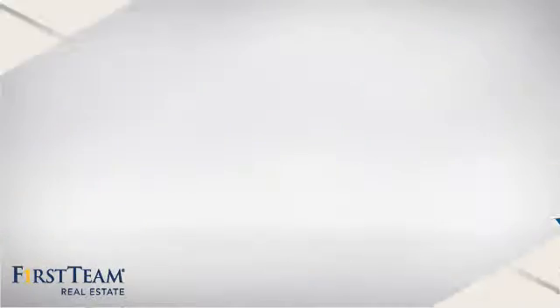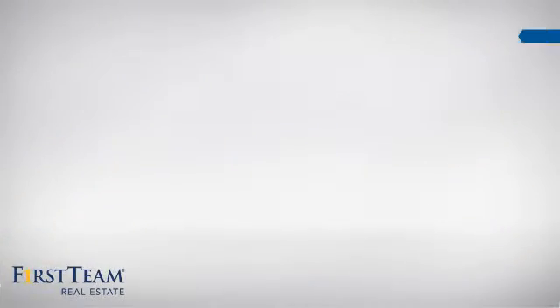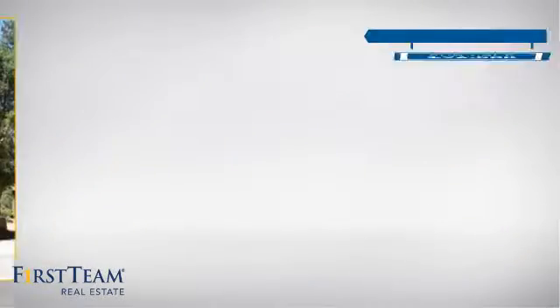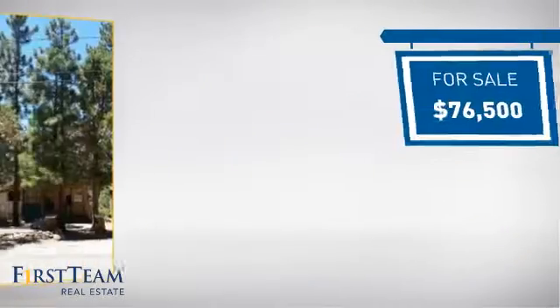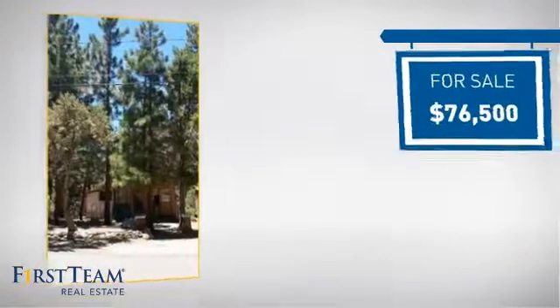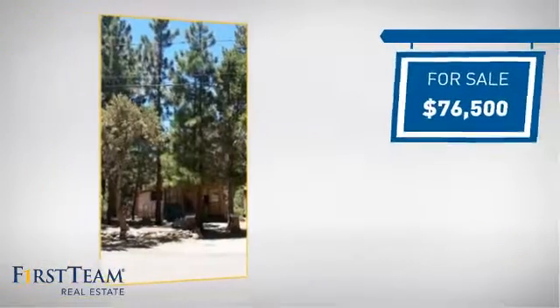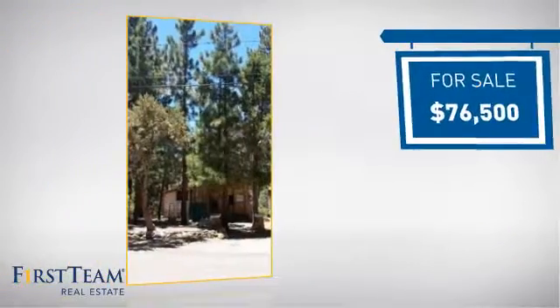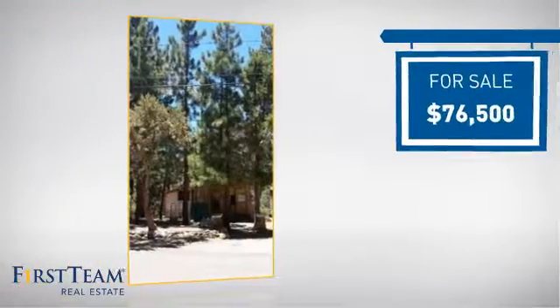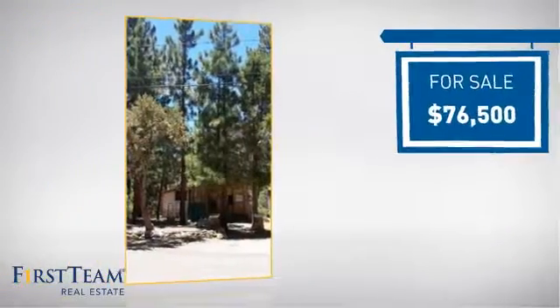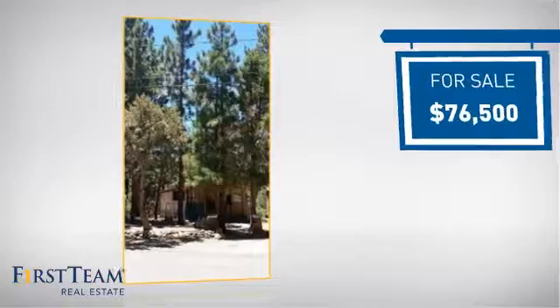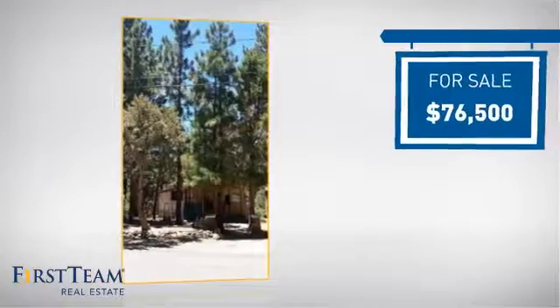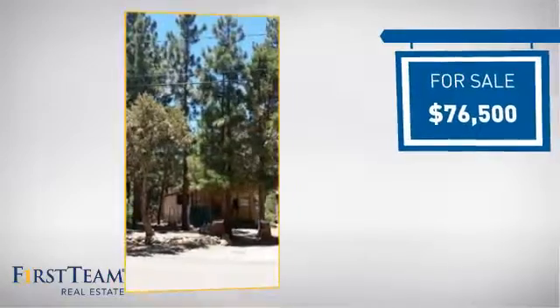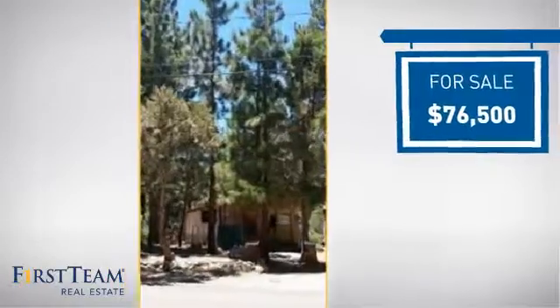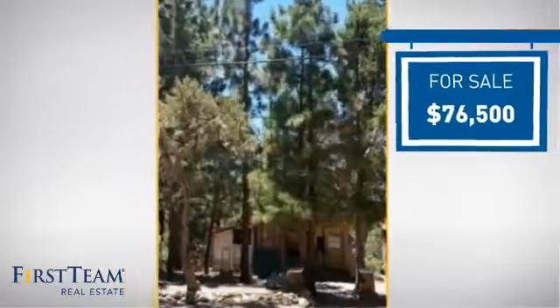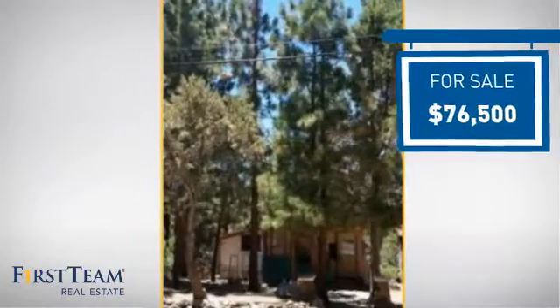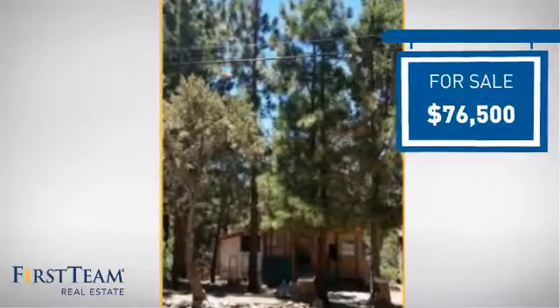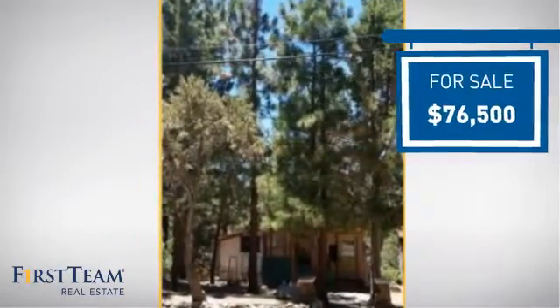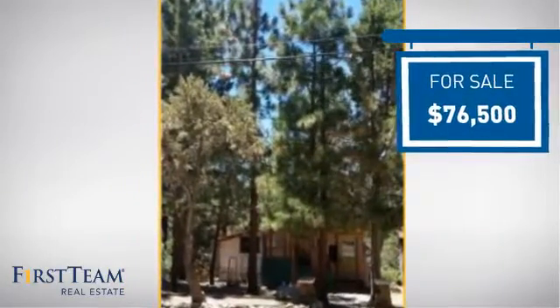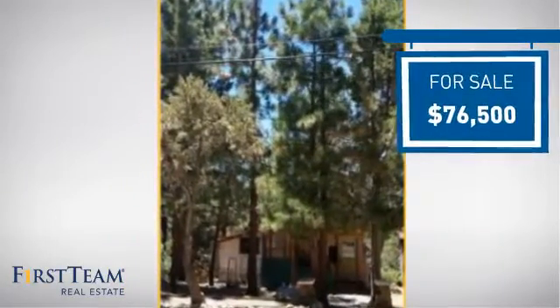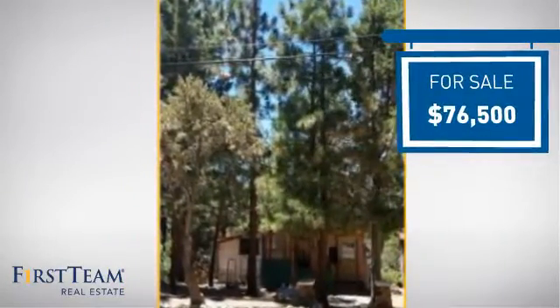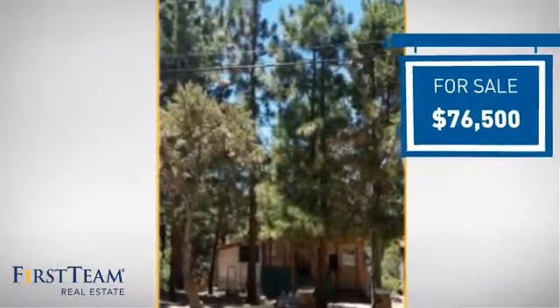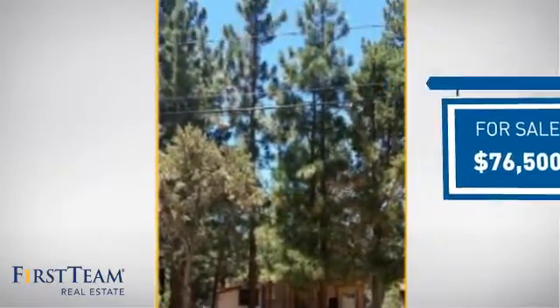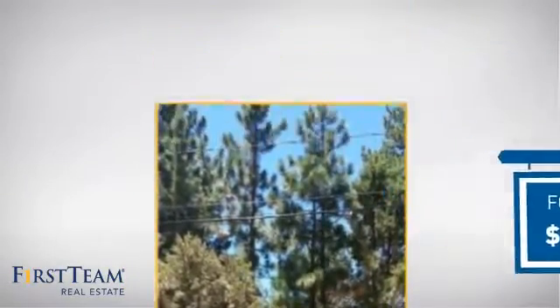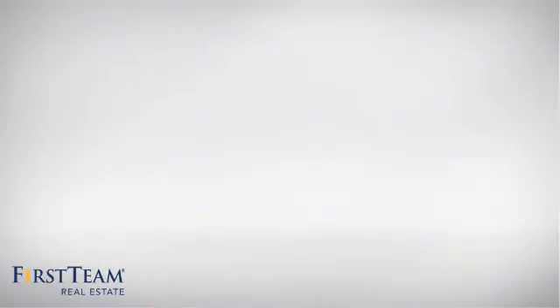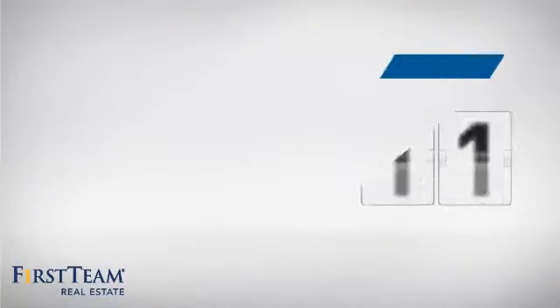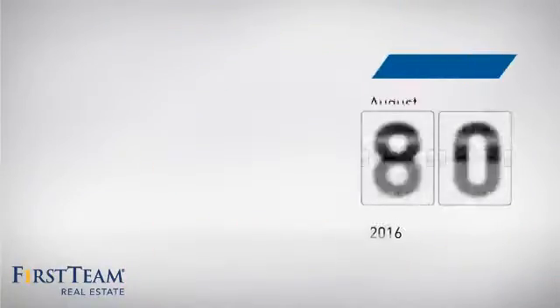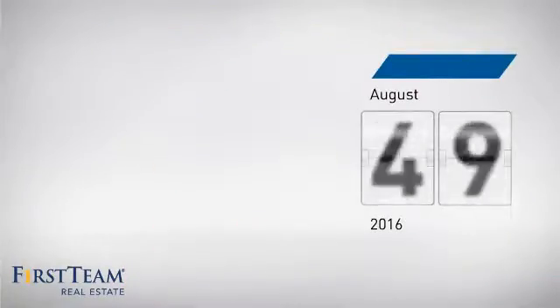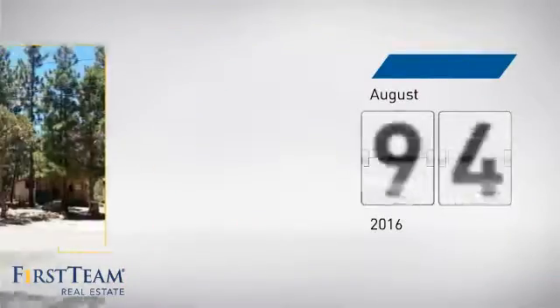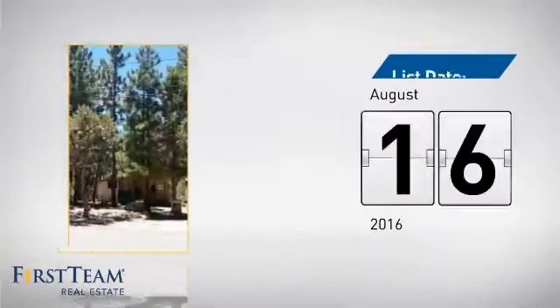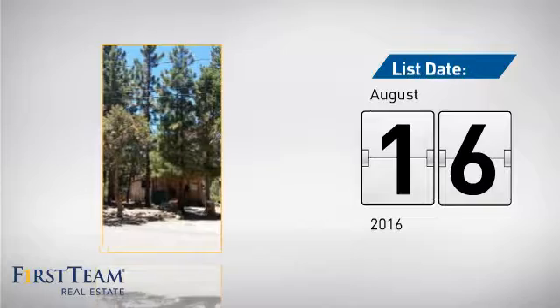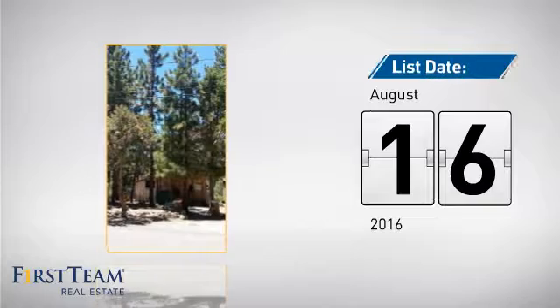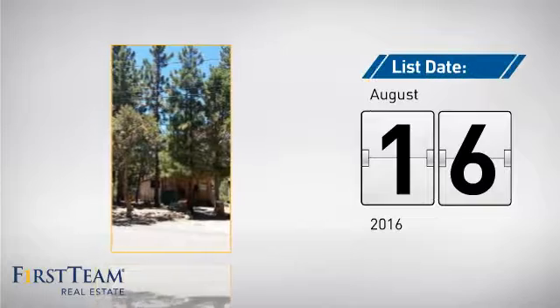Currently listed at just over $75,000, it just went on the market this month.